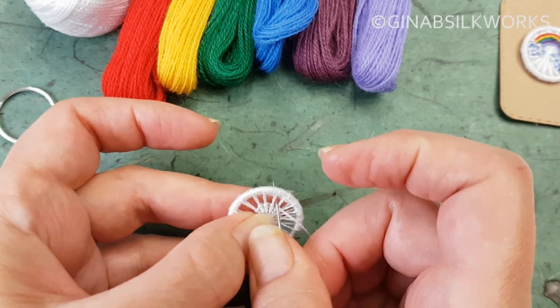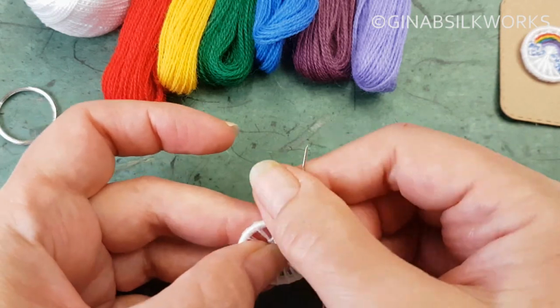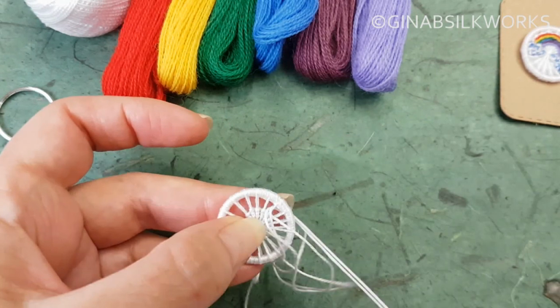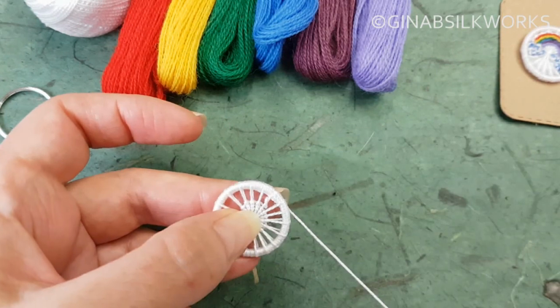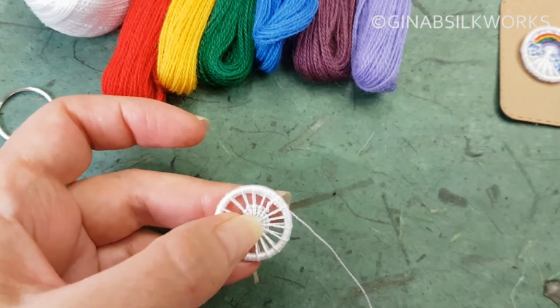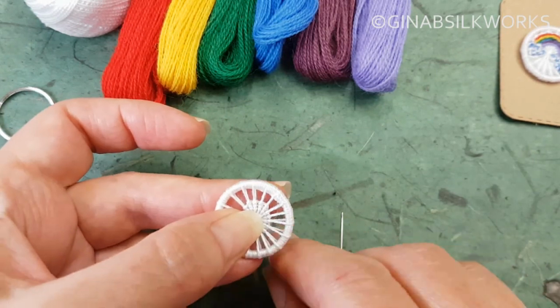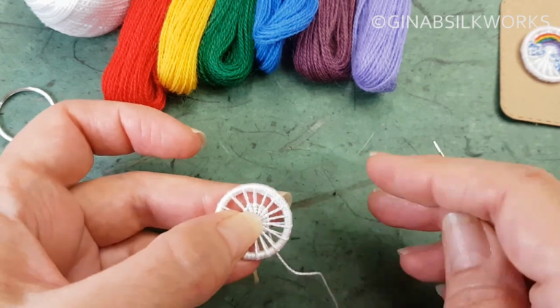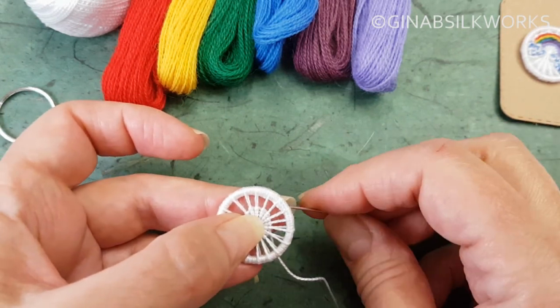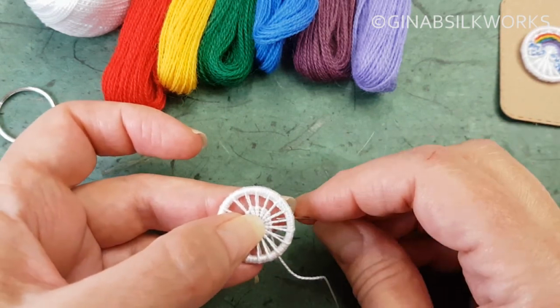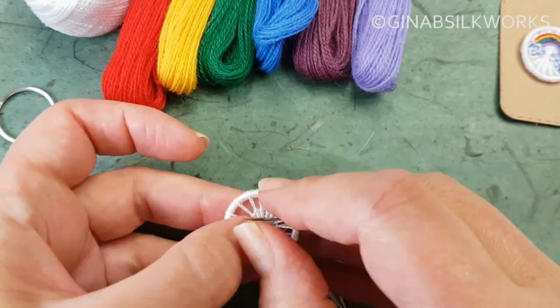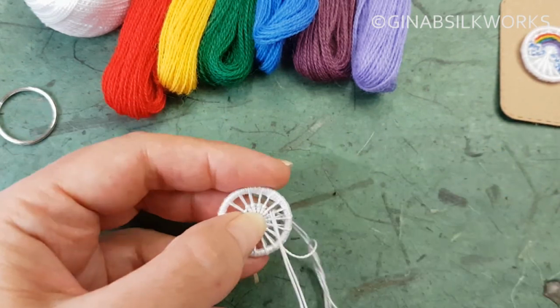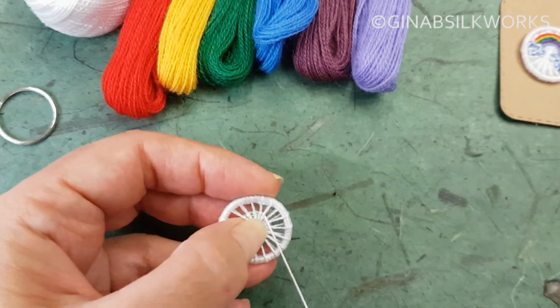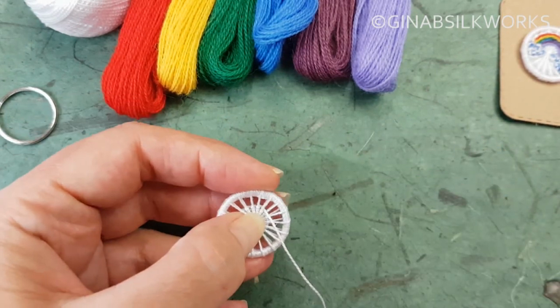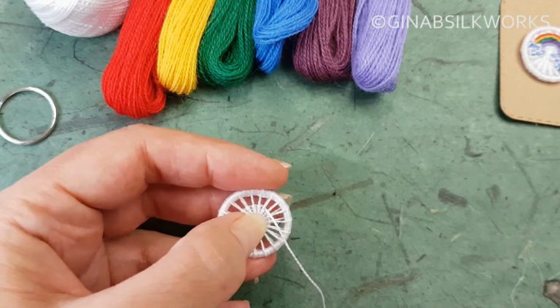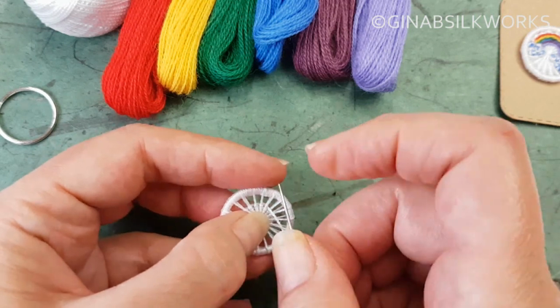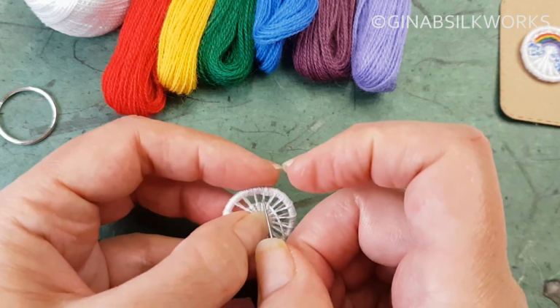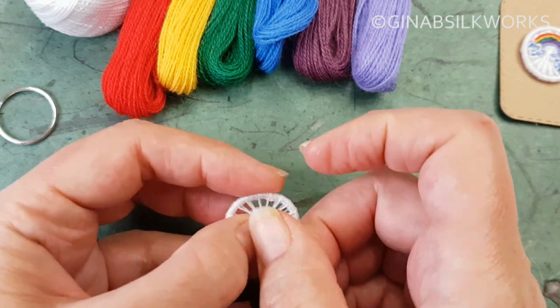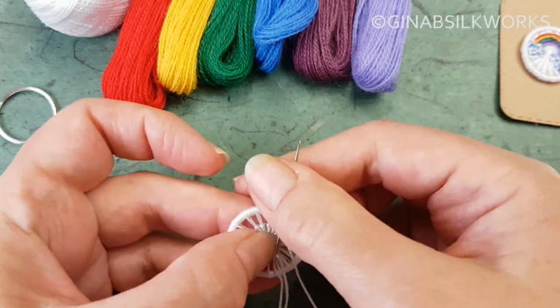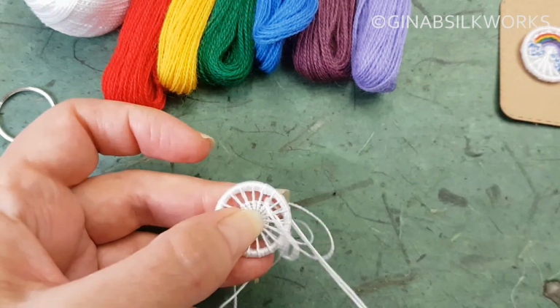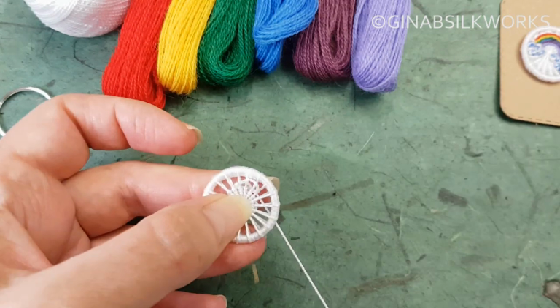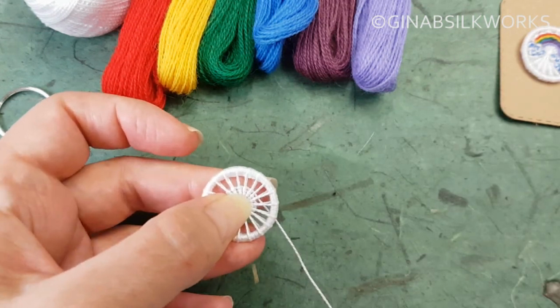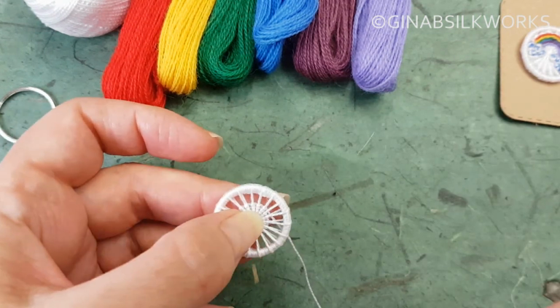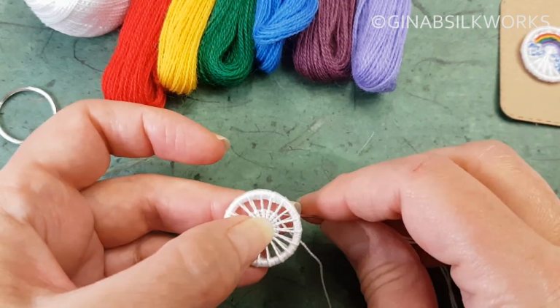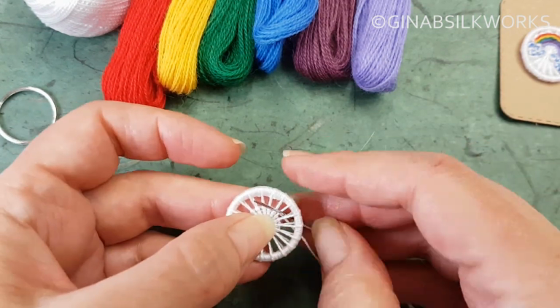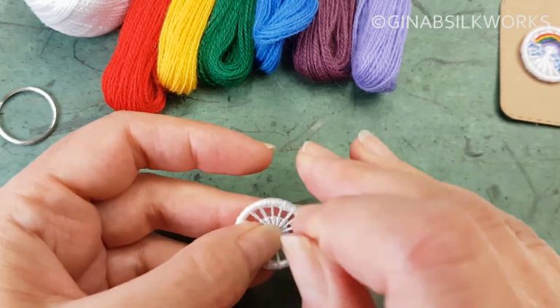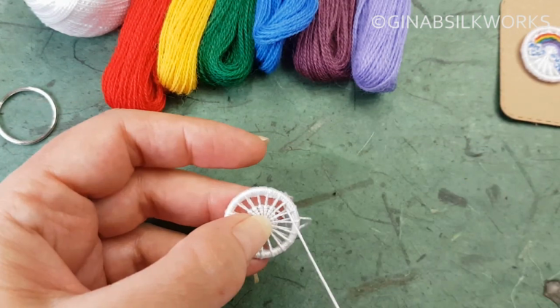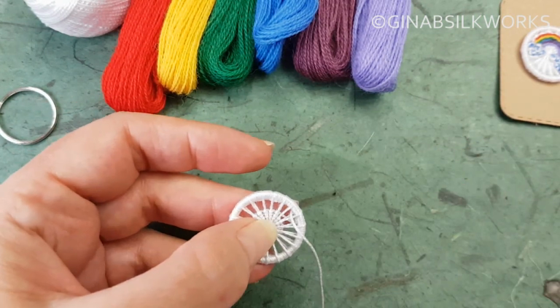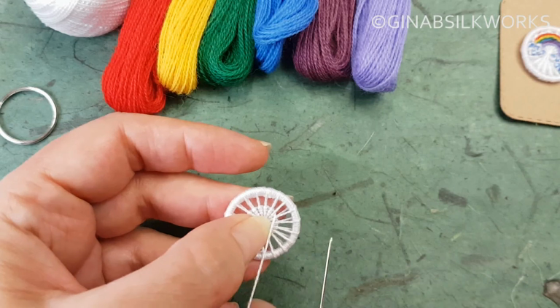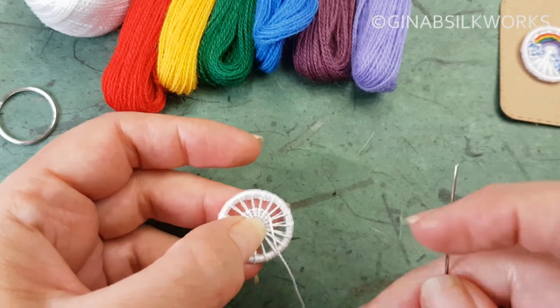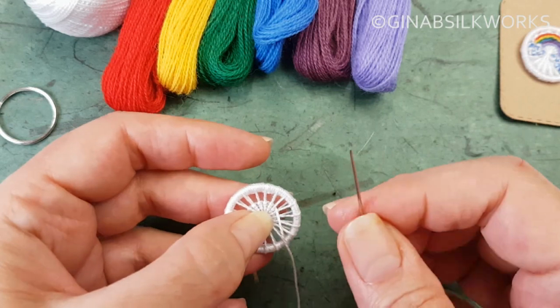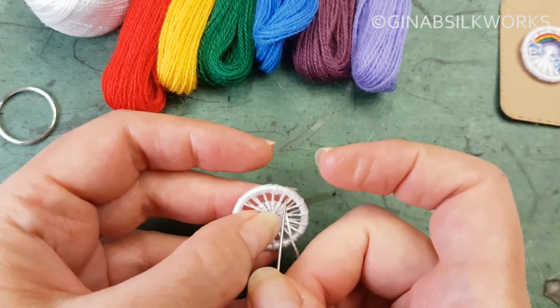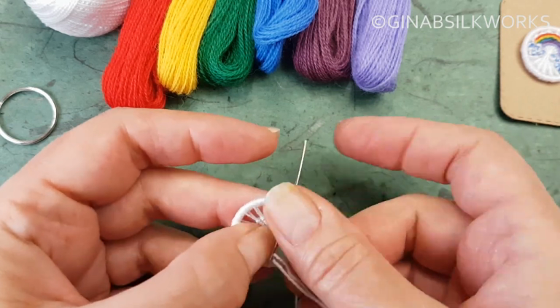Now obviously if you are left-handed you may be working this in opposition to how I'm actually currently working it, if that makes sense.